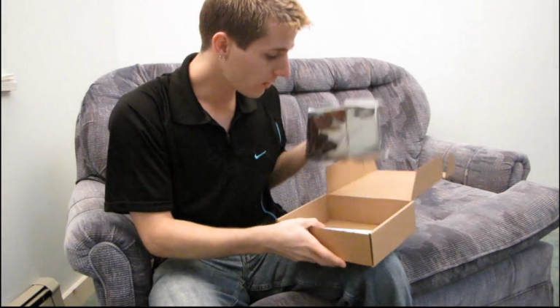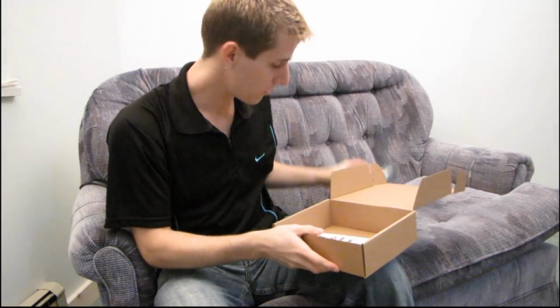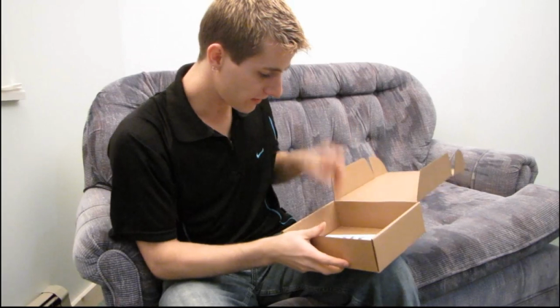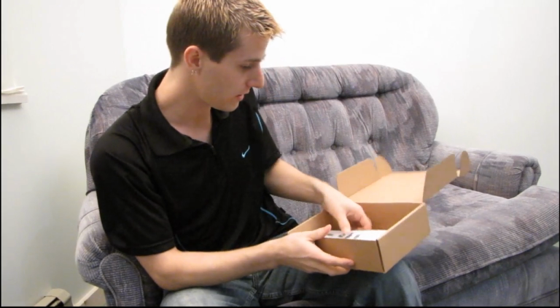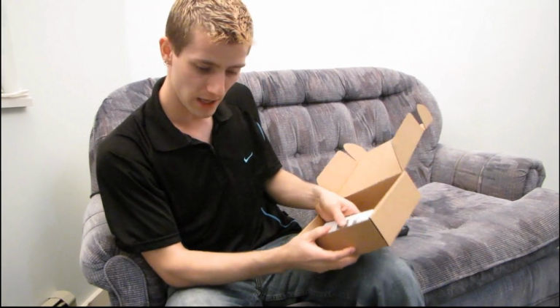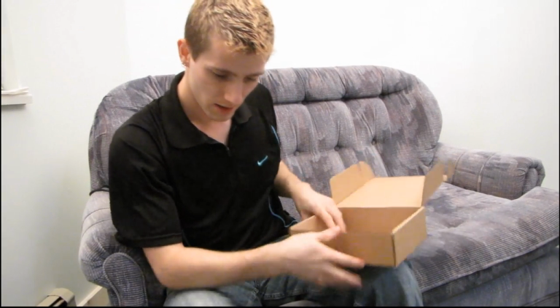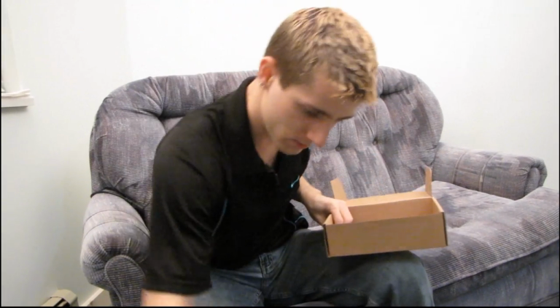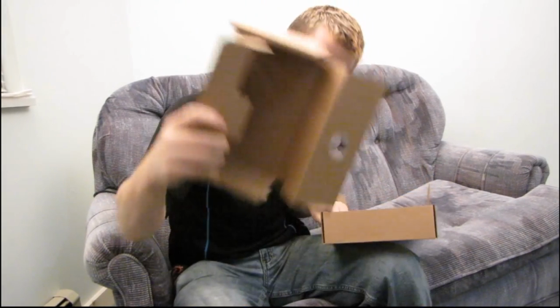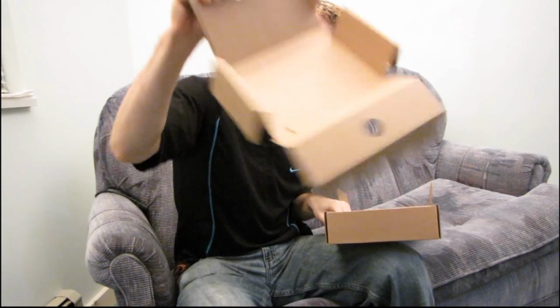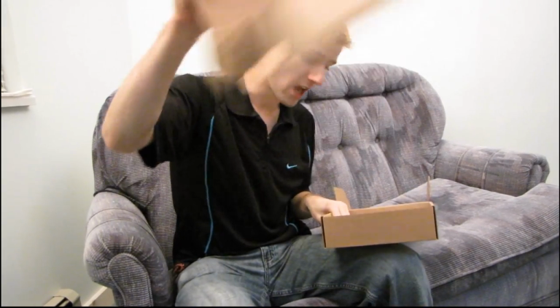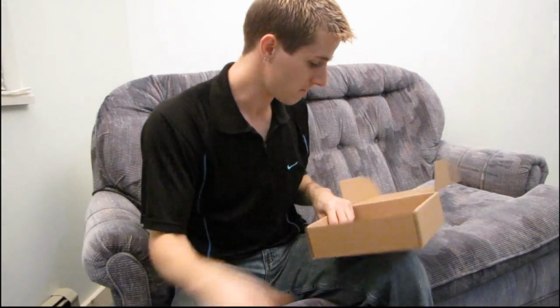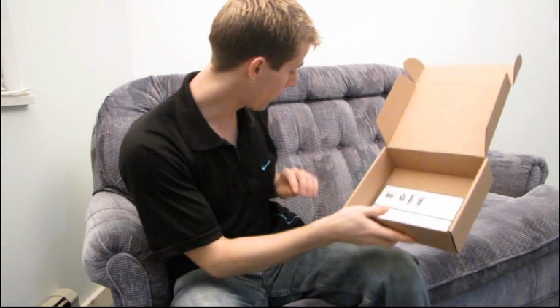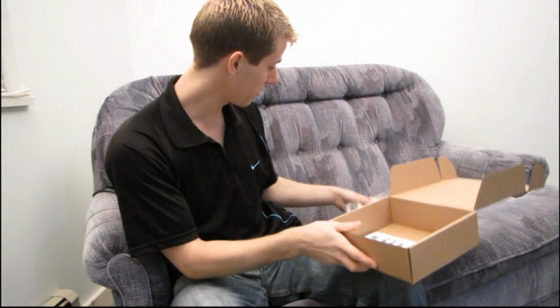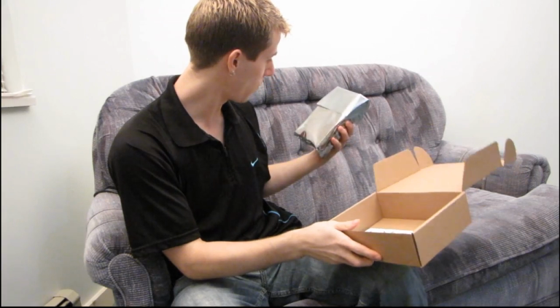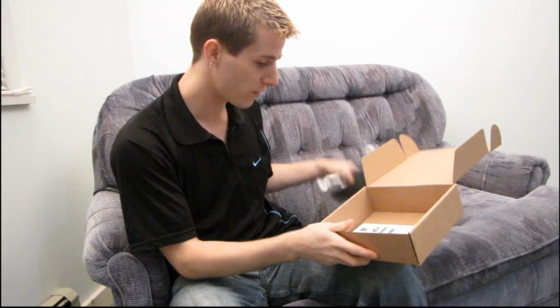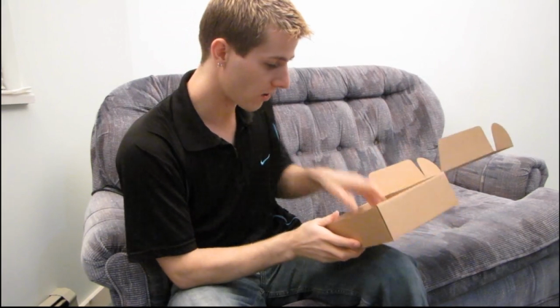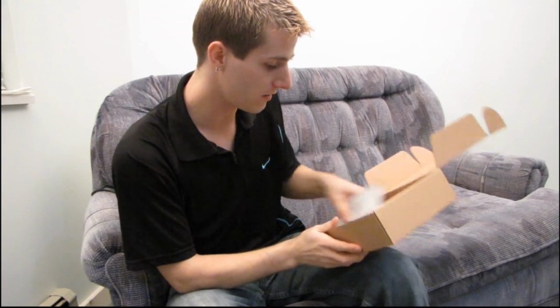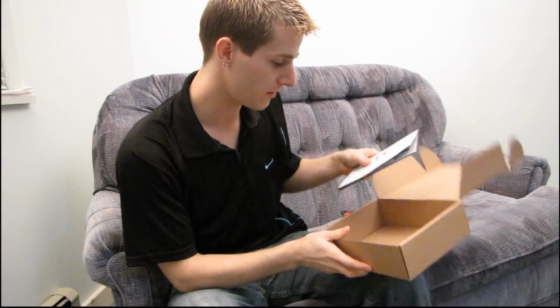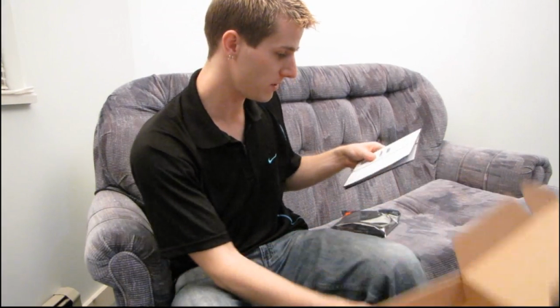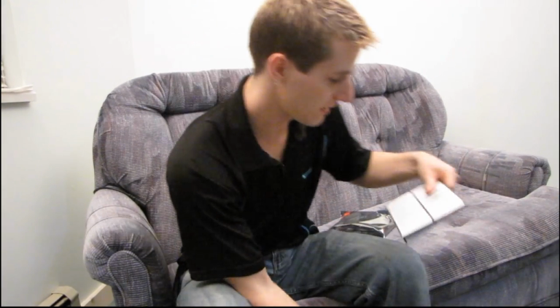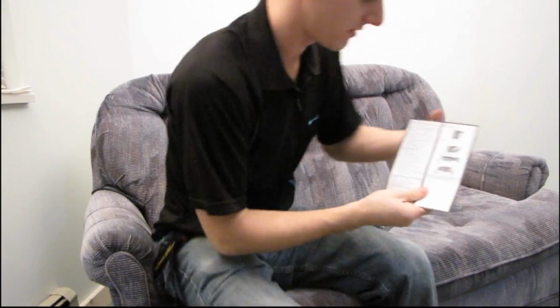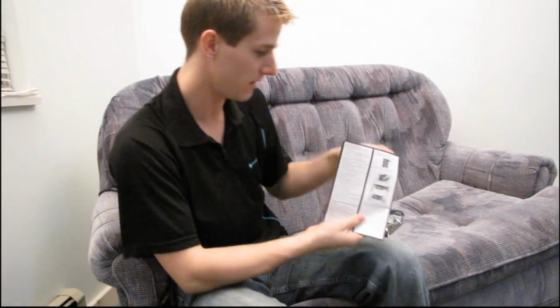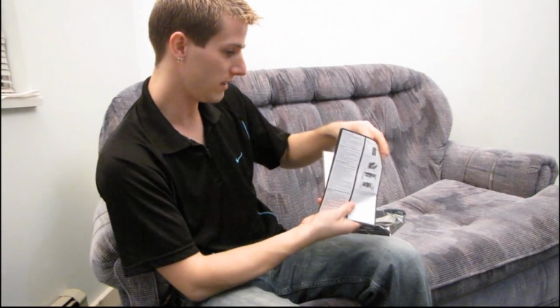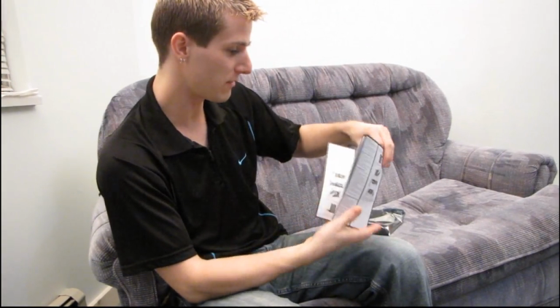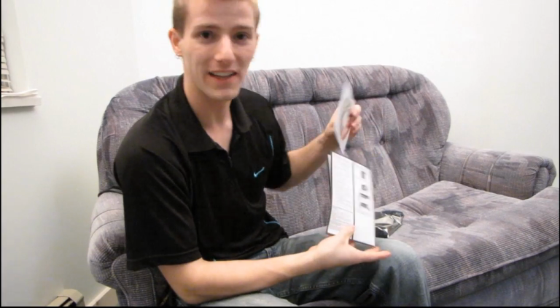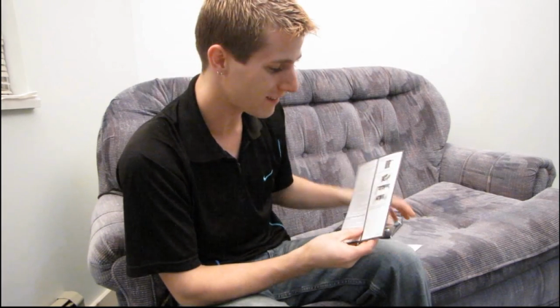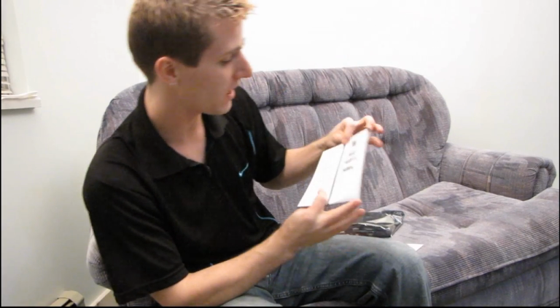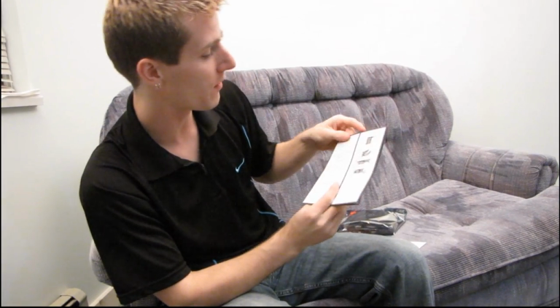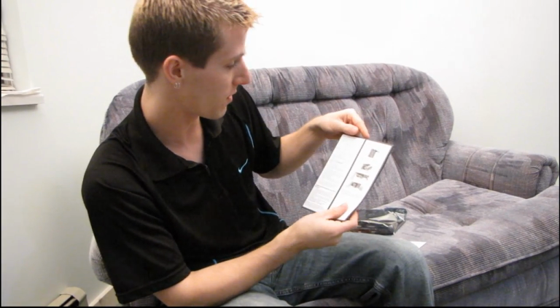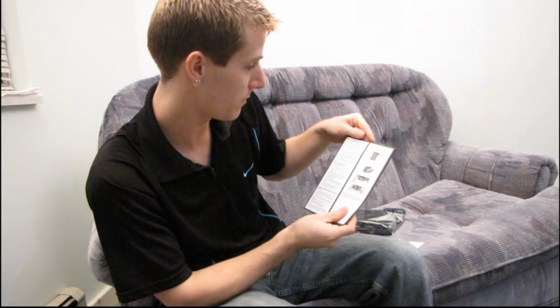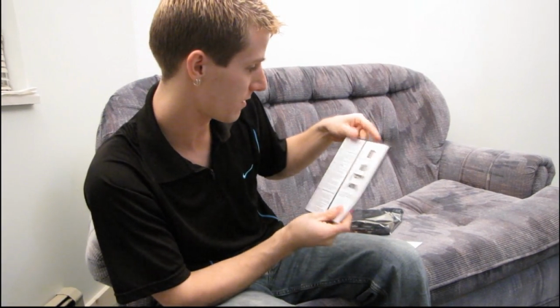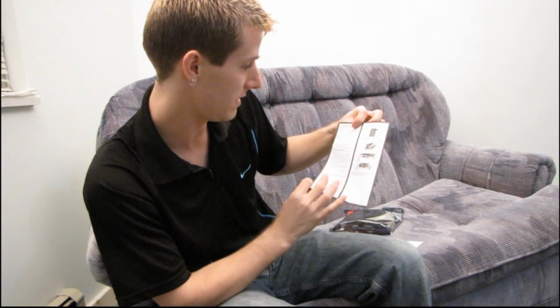In terms of accessories, we get... nothing. No accessories whatsoever with this card. There must be a reason it was the least expensive one, and I guess that's it. That's okay — I have all that stuff on hand anyway, so it's not really a big deal.